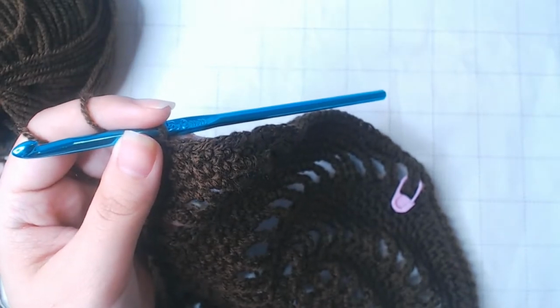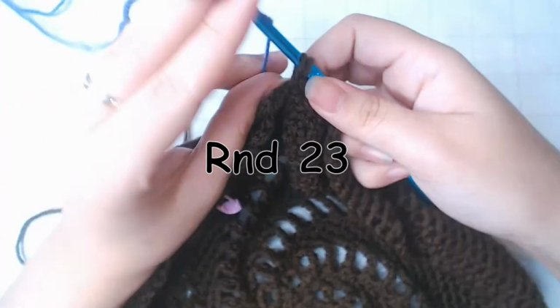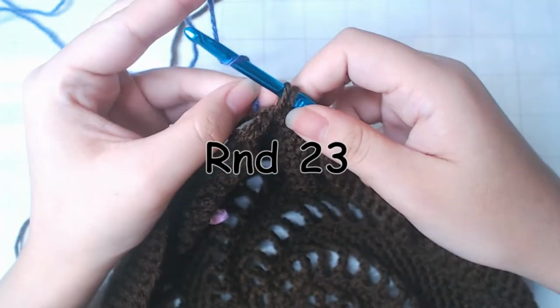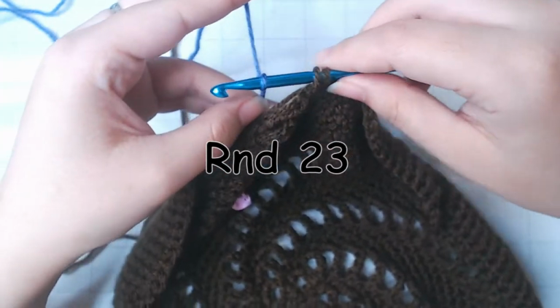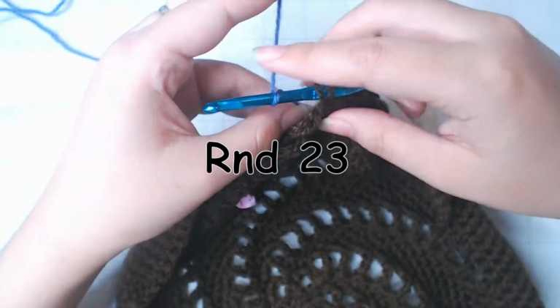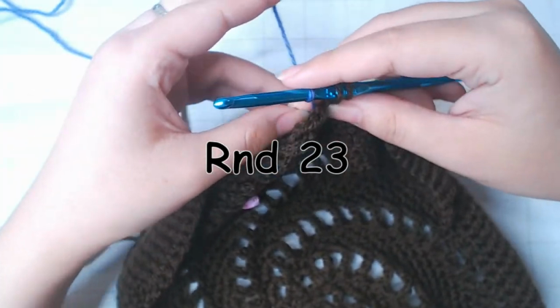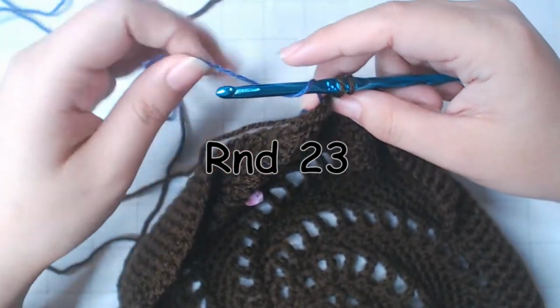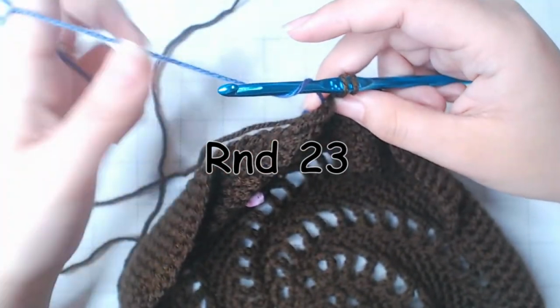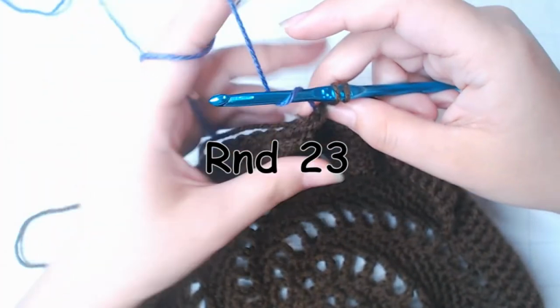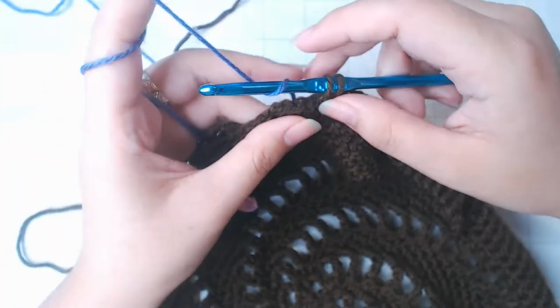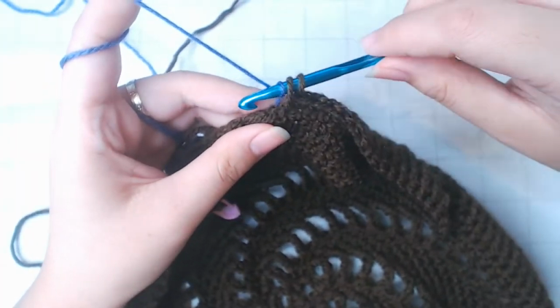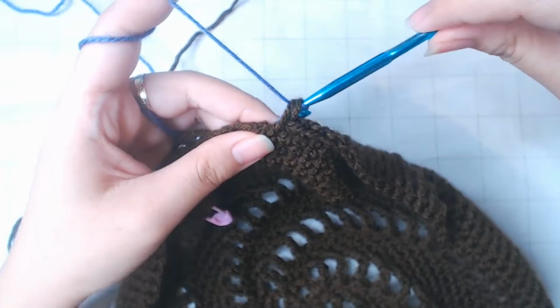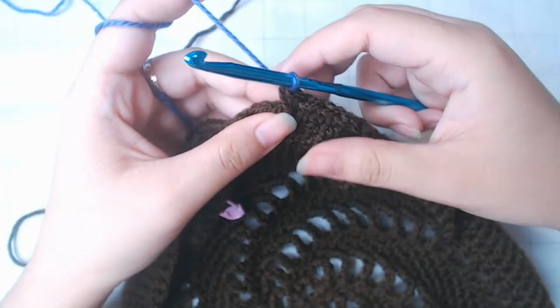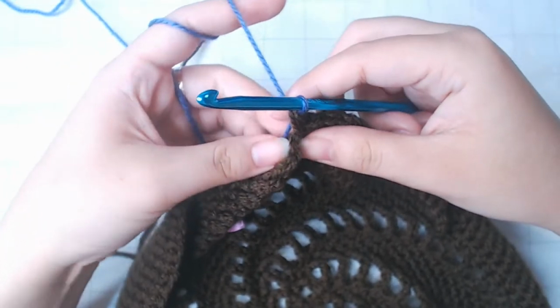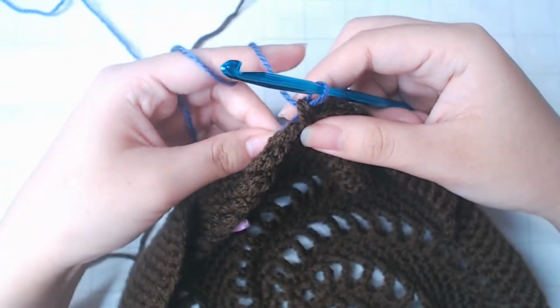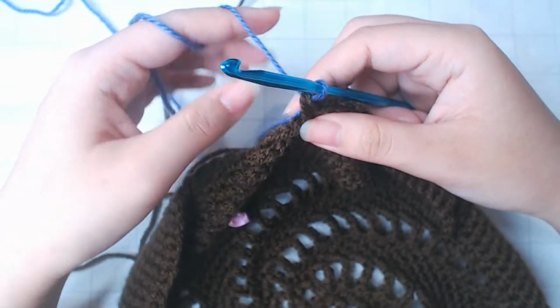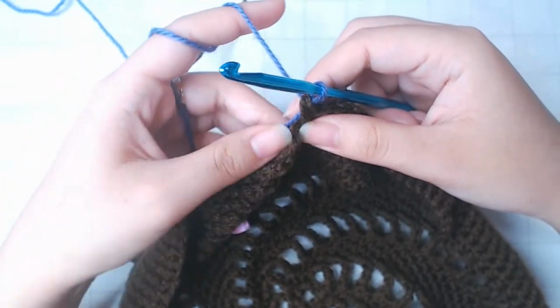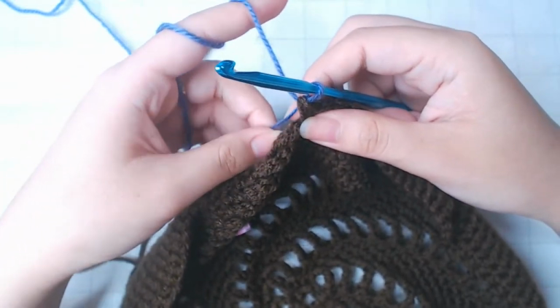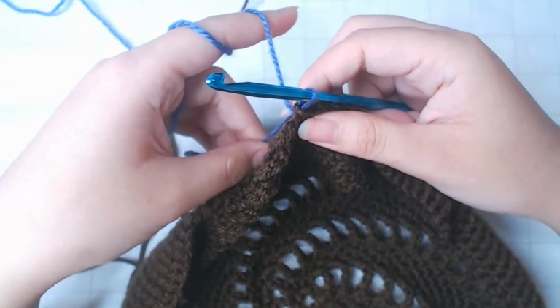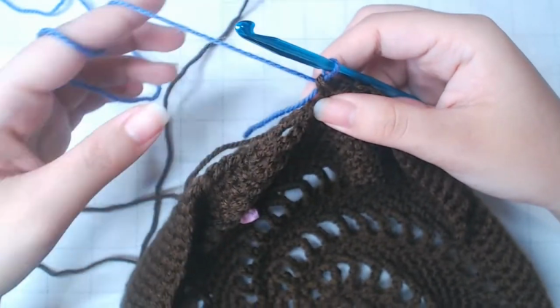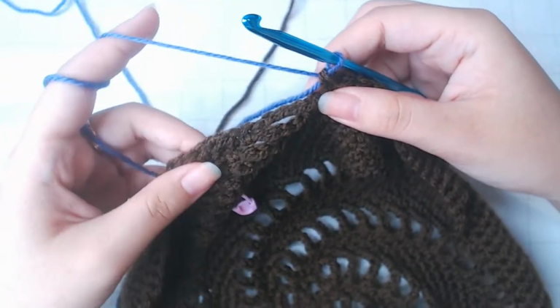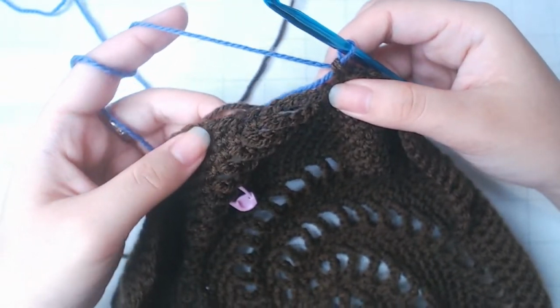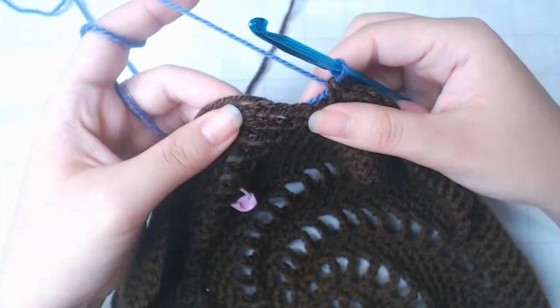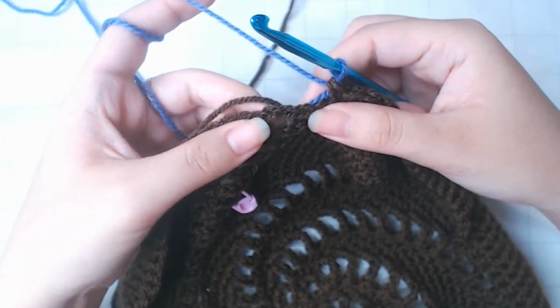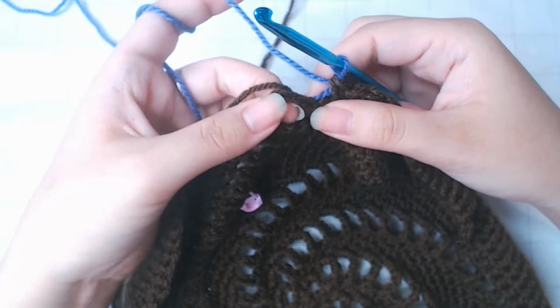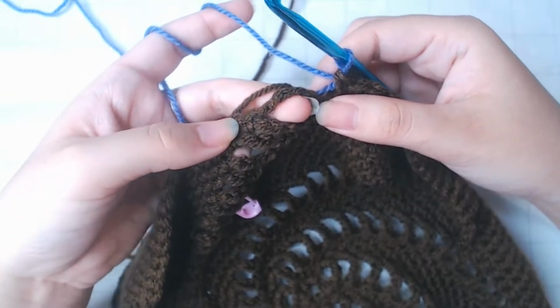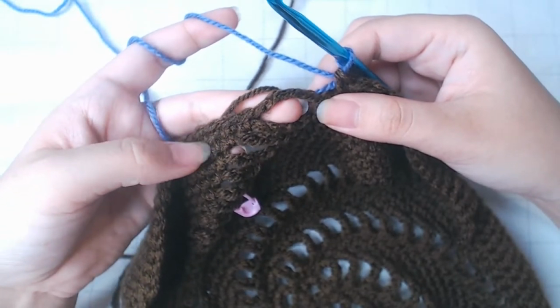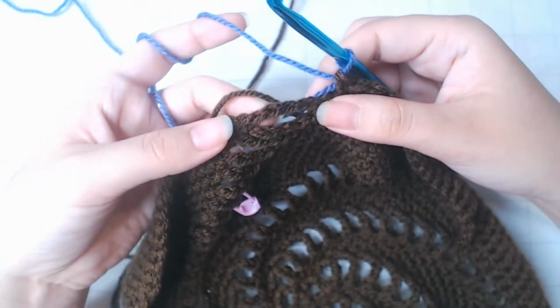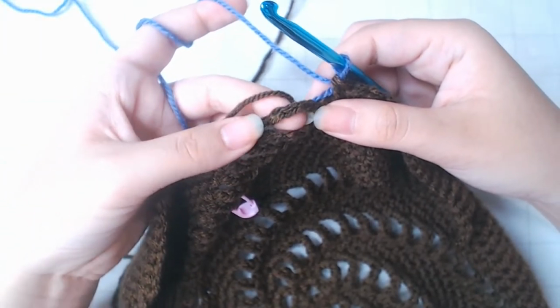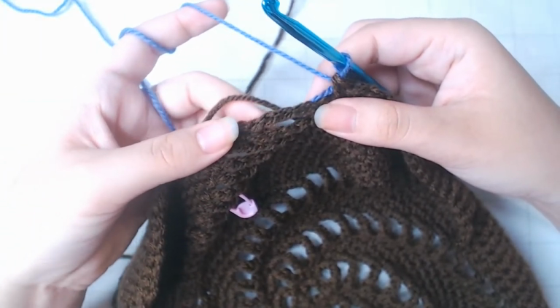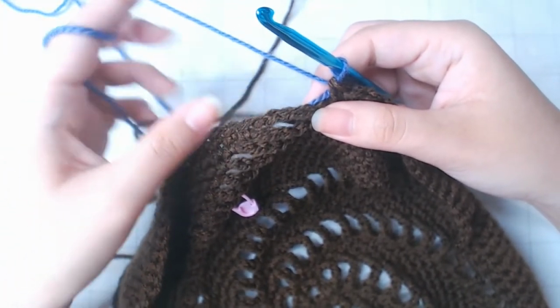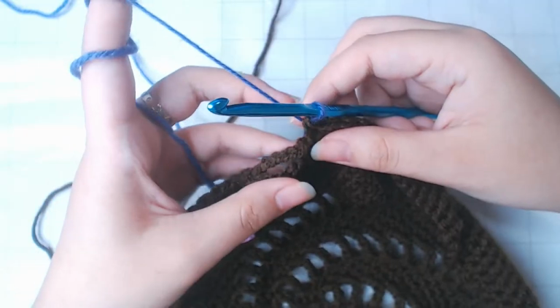For round 23, we're going to switch color, but we're still going to maintain the same stitch number — that's still 1 into the chain, and then 15 single crochets.